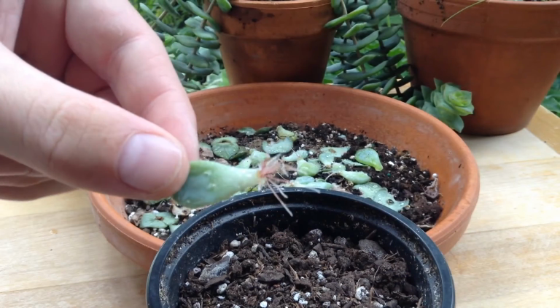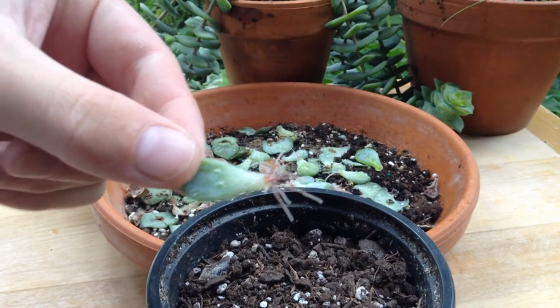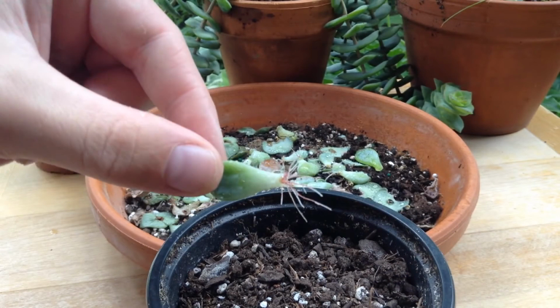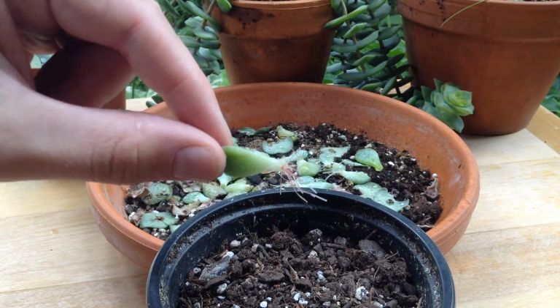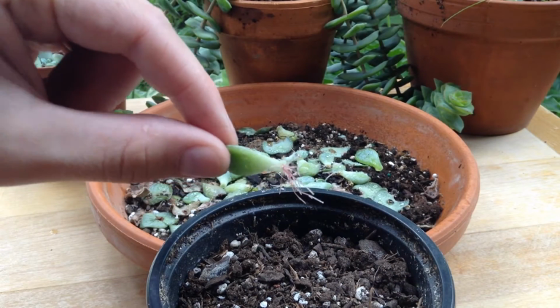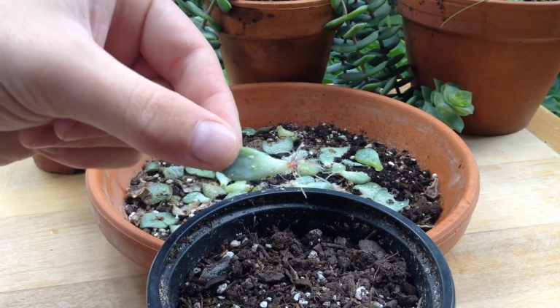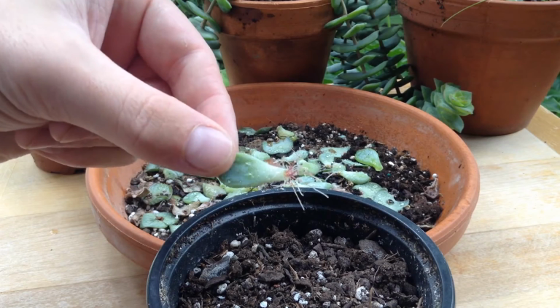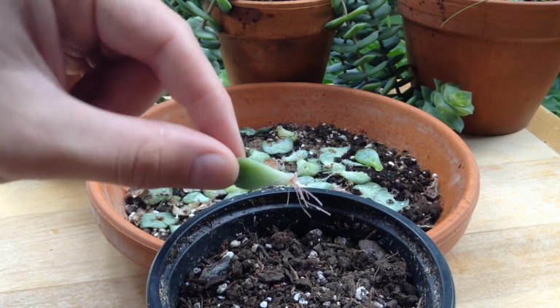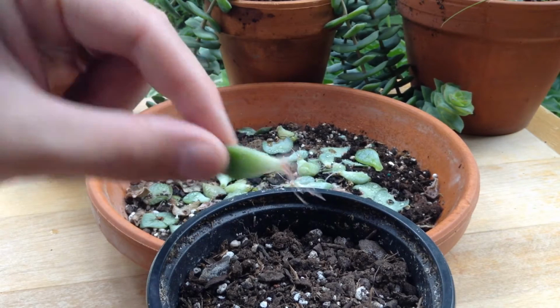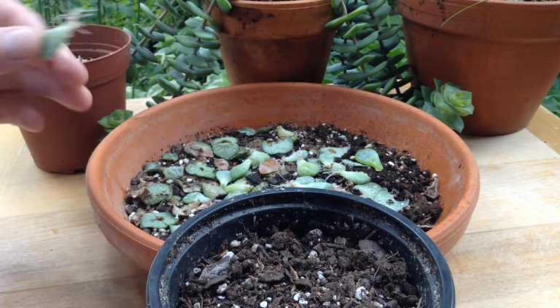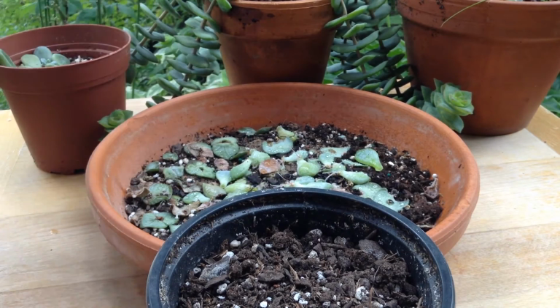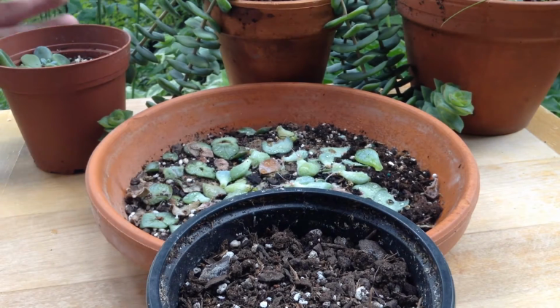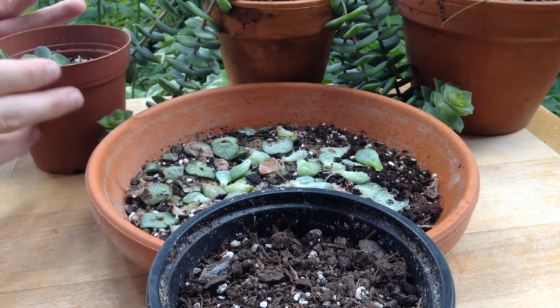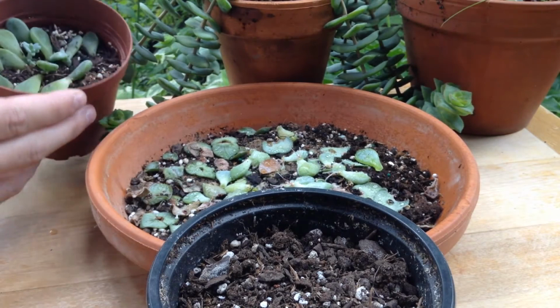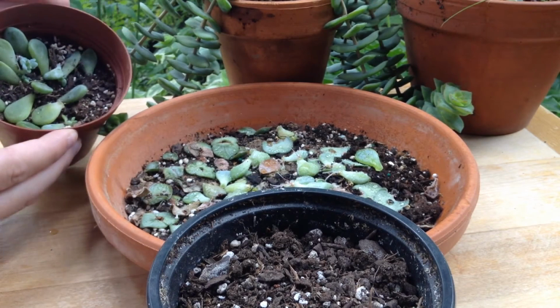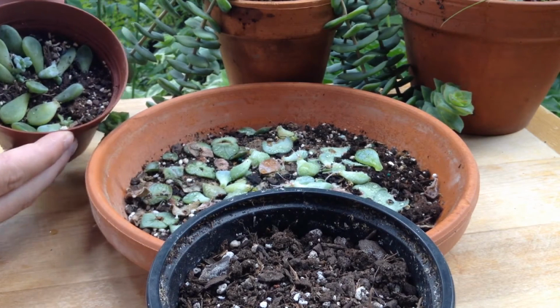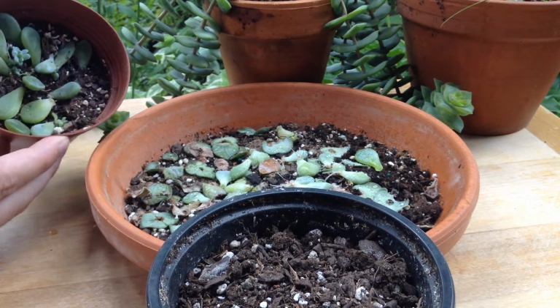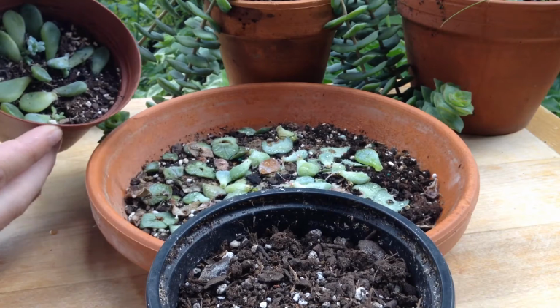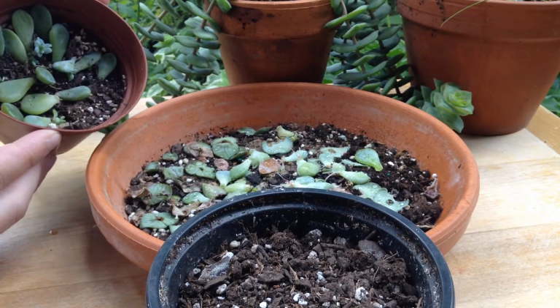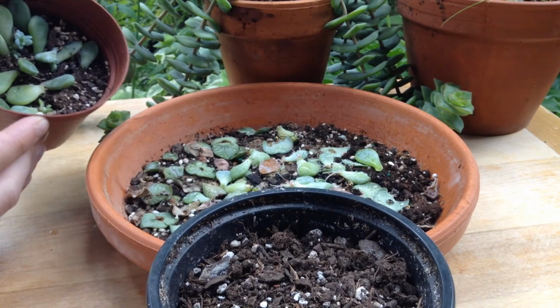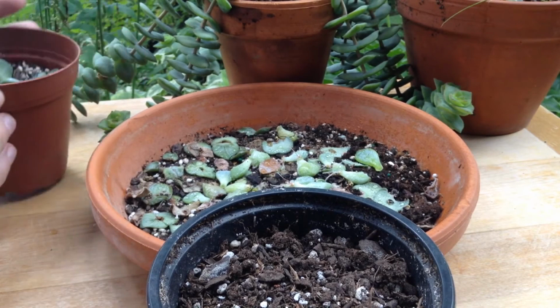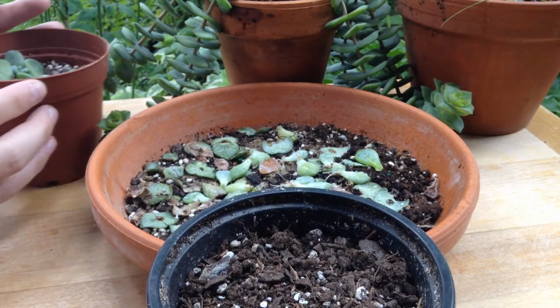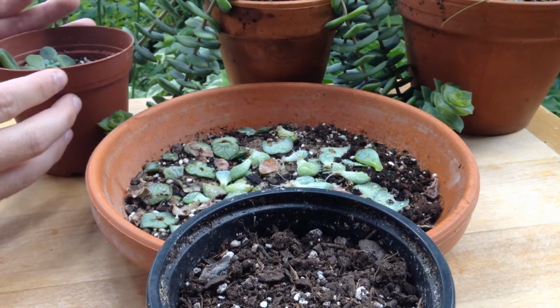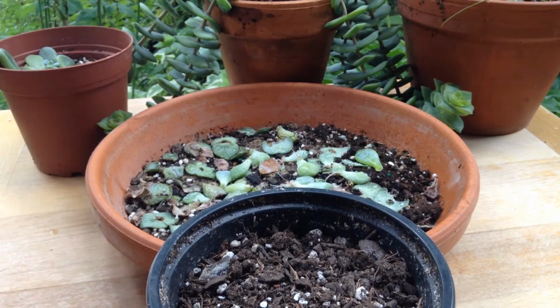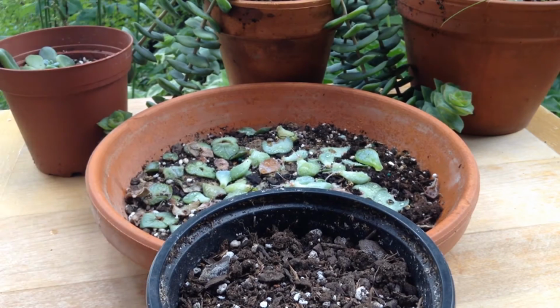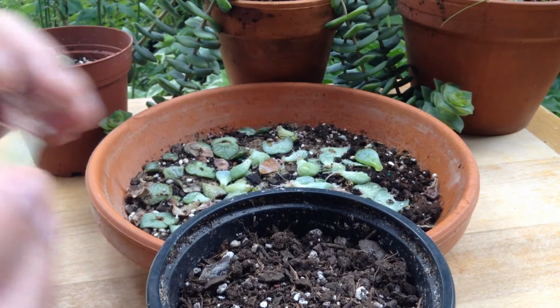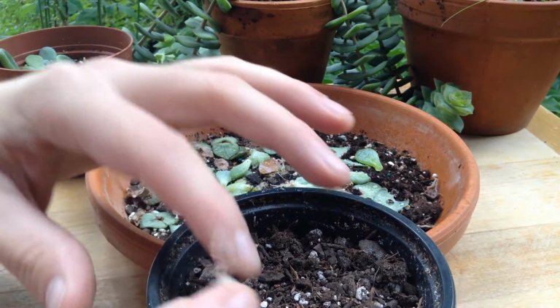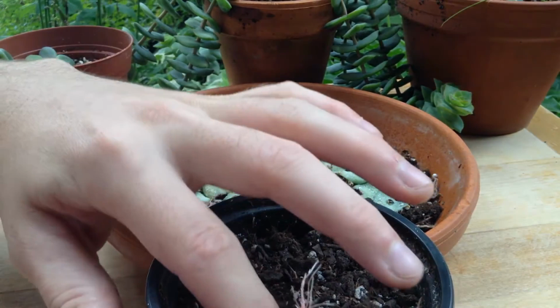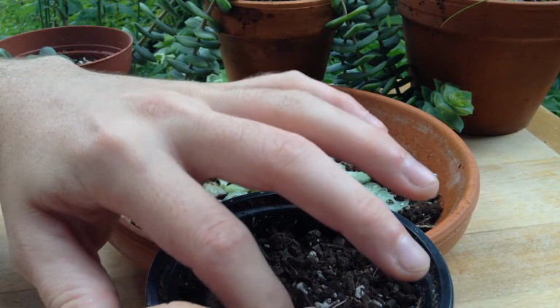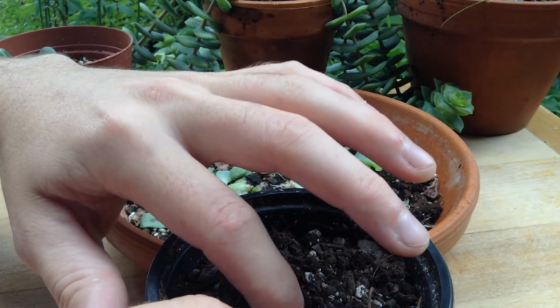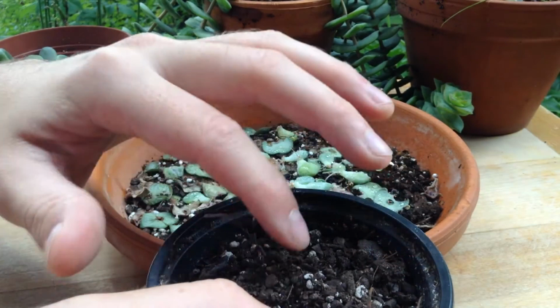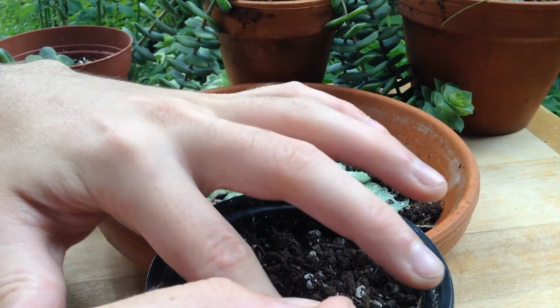All these roots formed in about a month, which is much better than these winter ones, which took three or four months to root. So we get a huge head start by doing this in the summer season.